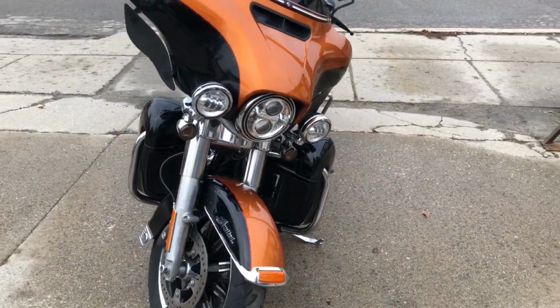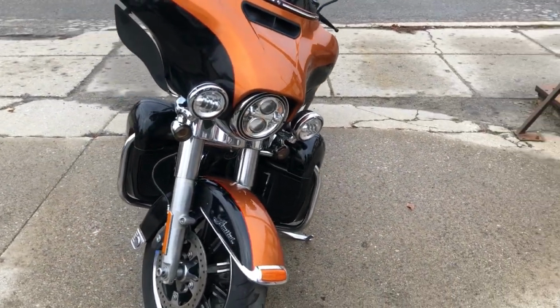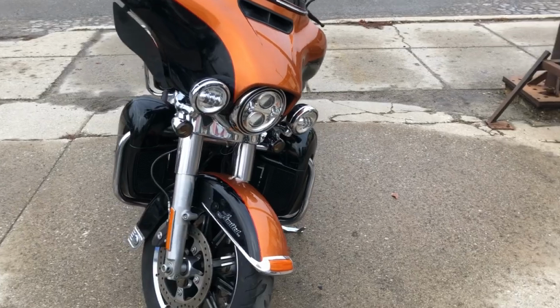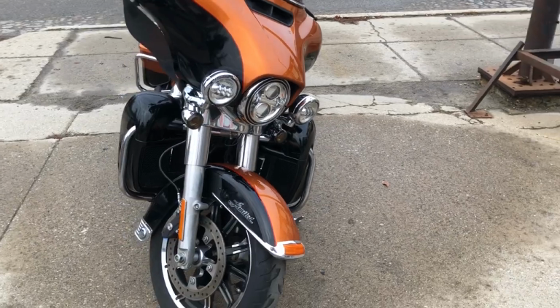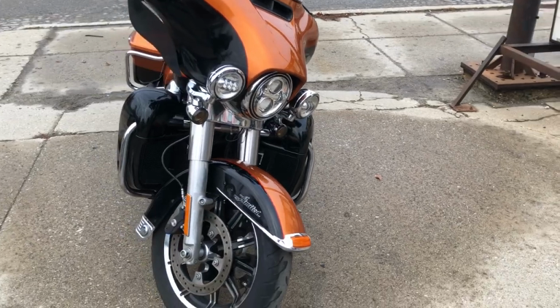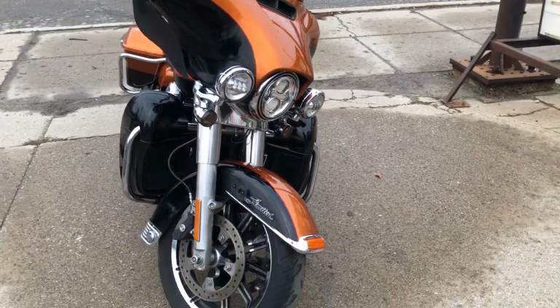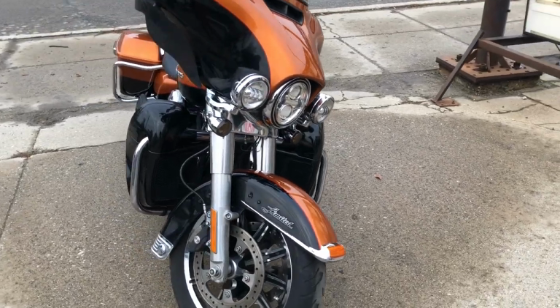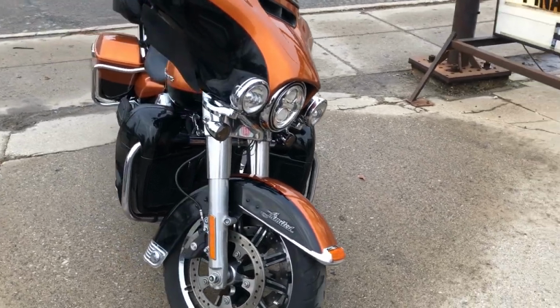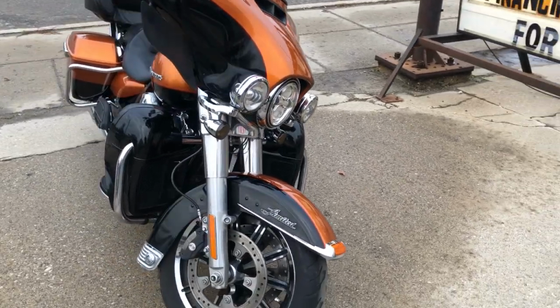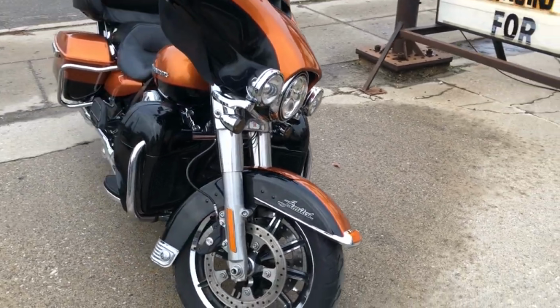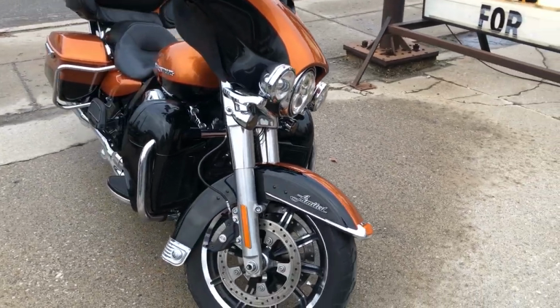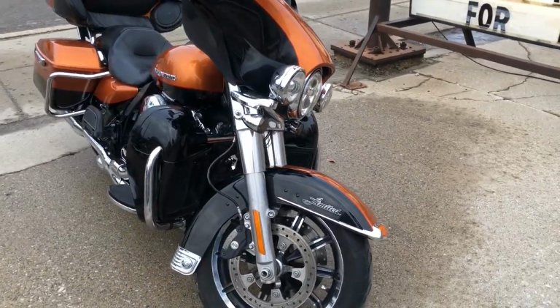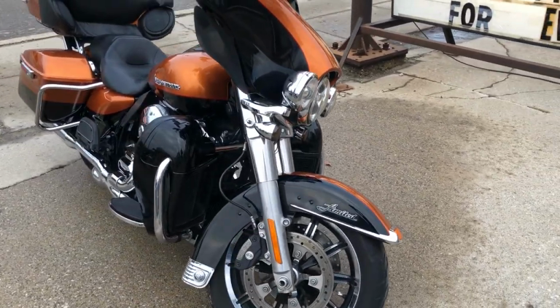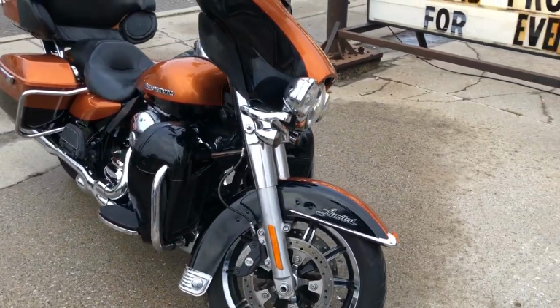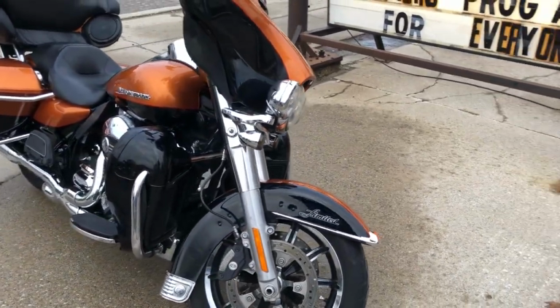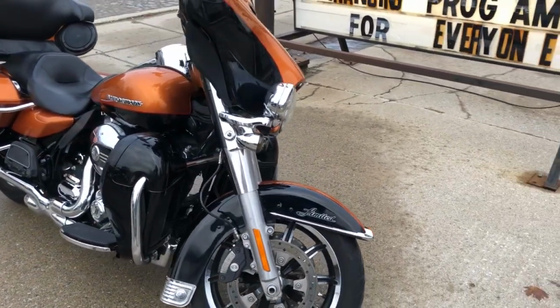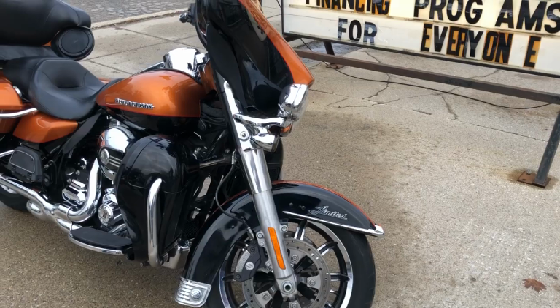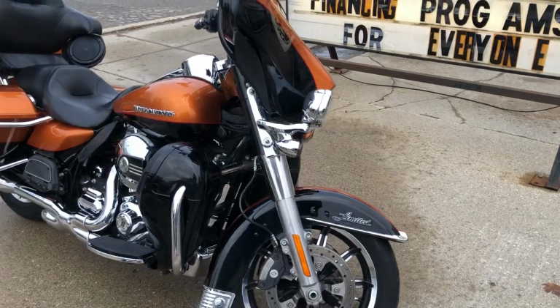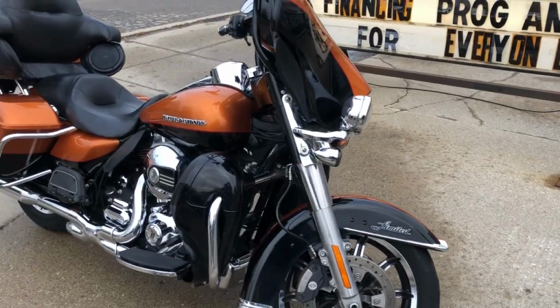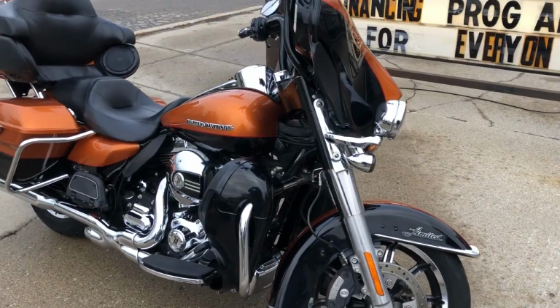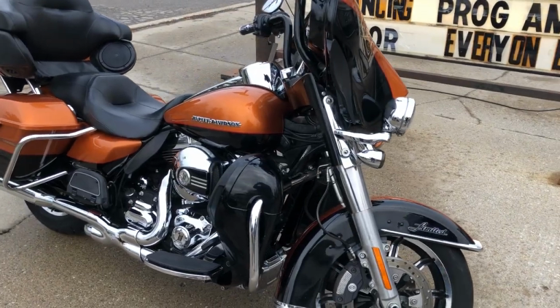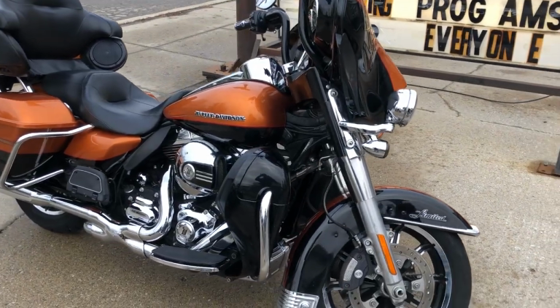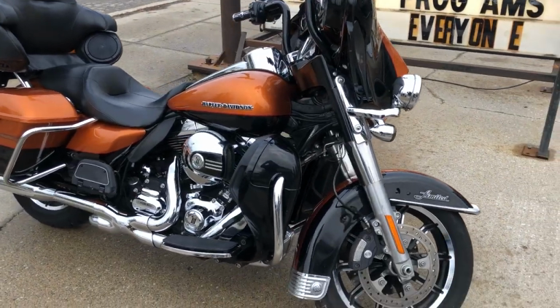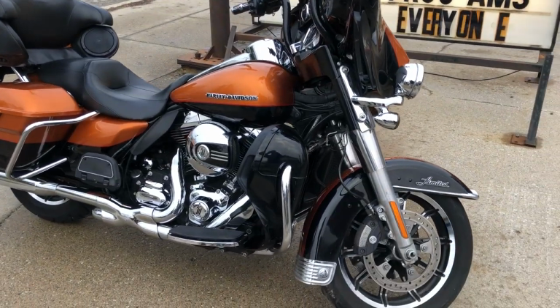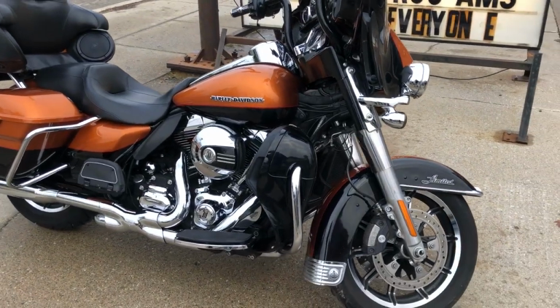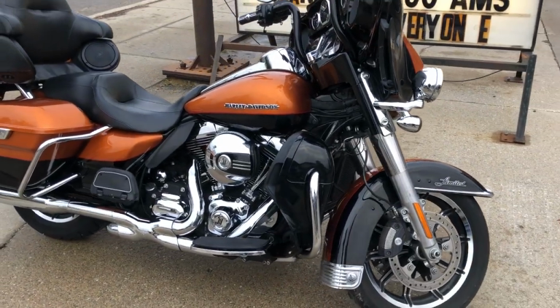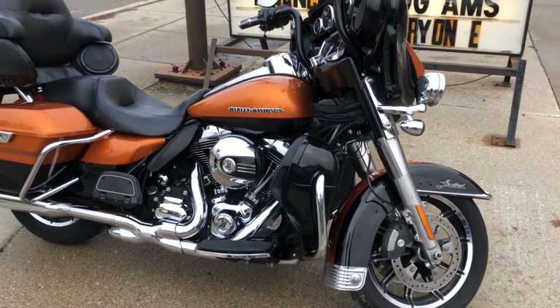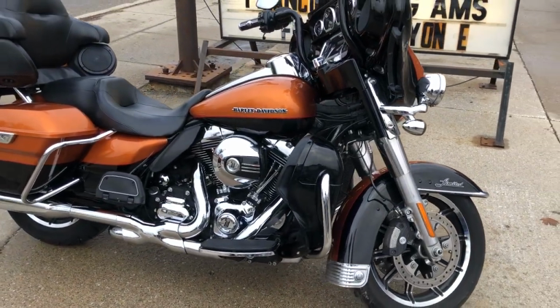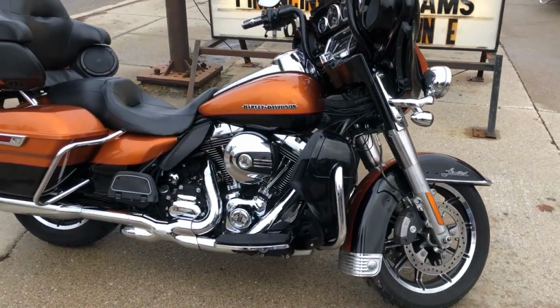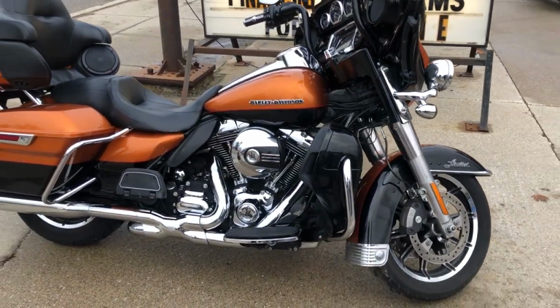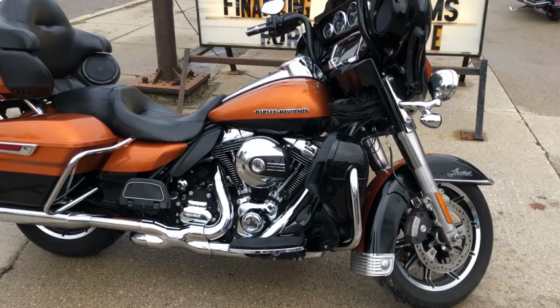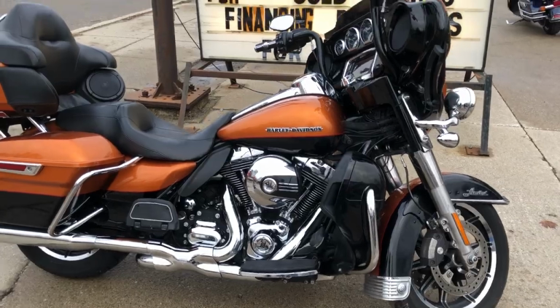You can view this unit or 300 other used Harleys at our website, ApprovalPowerSports.com, or give us a call at 810-648-918.